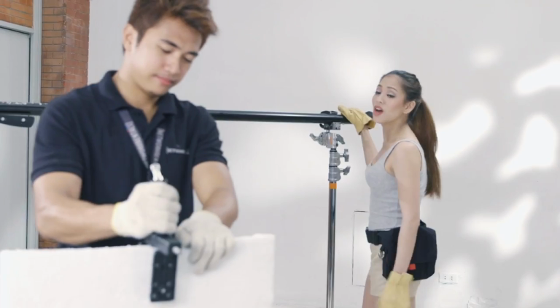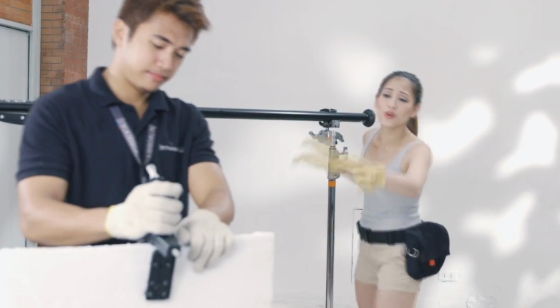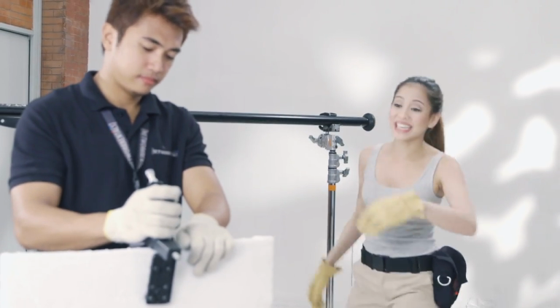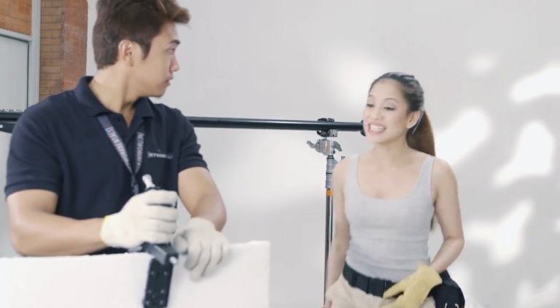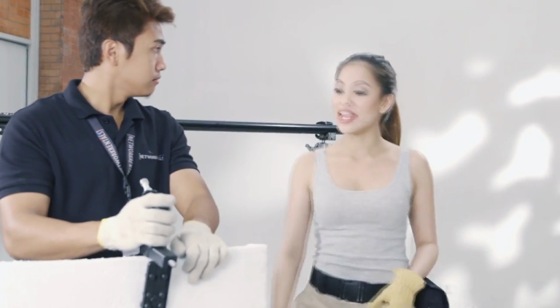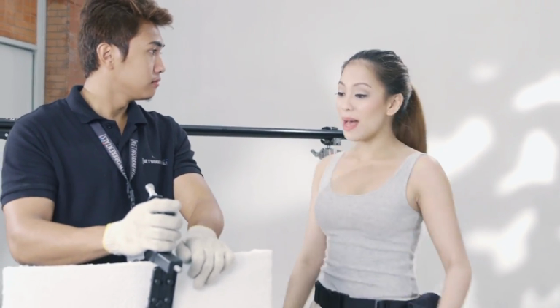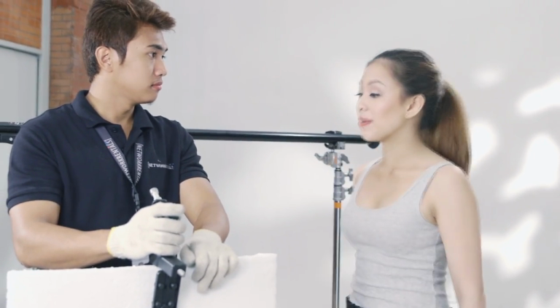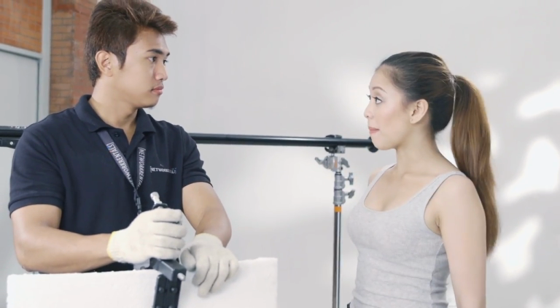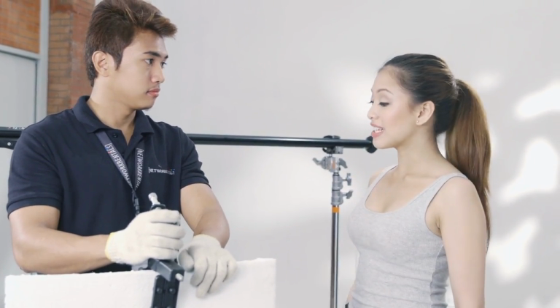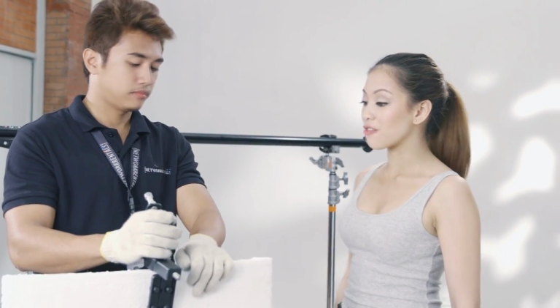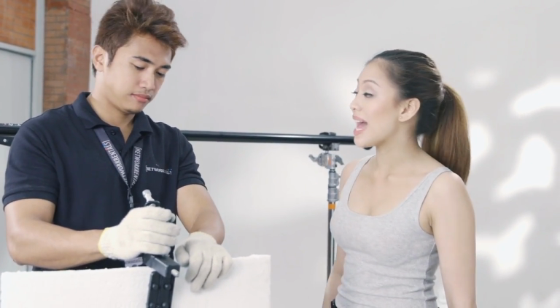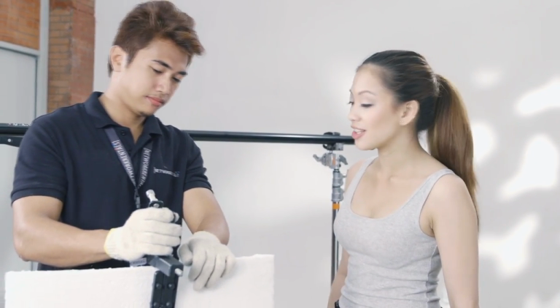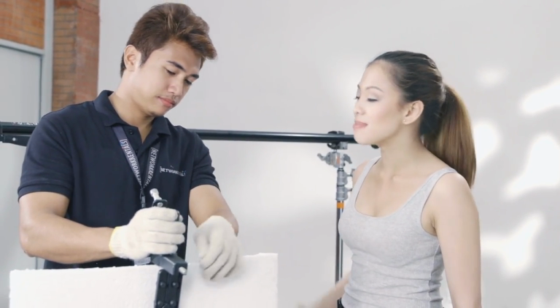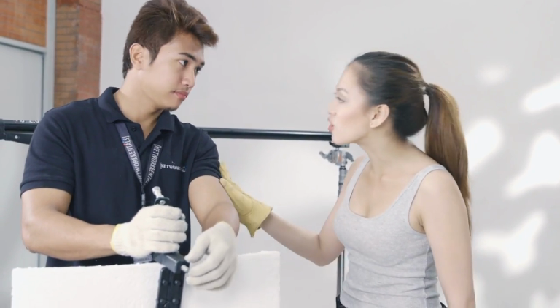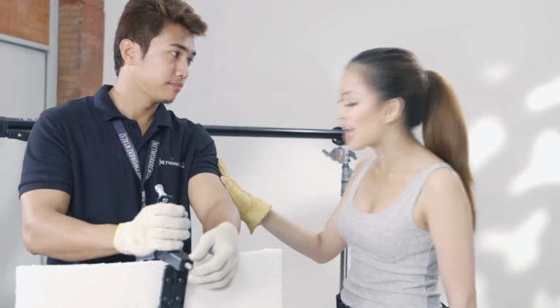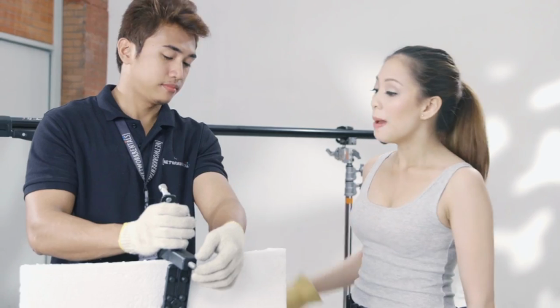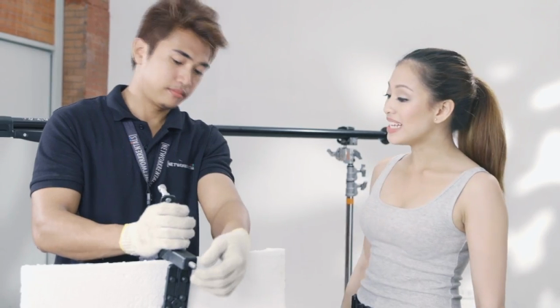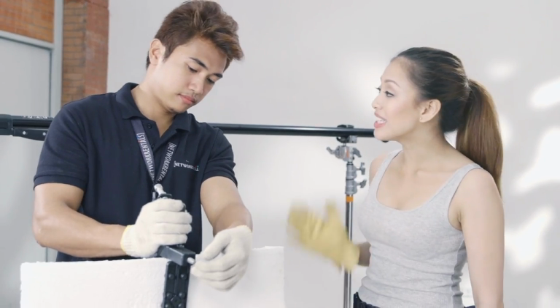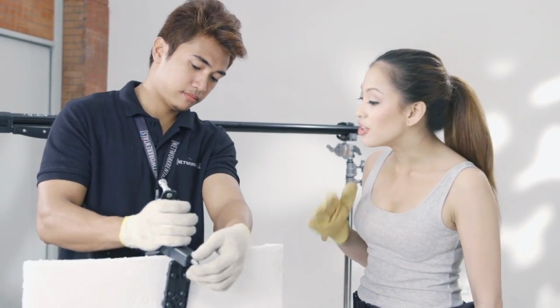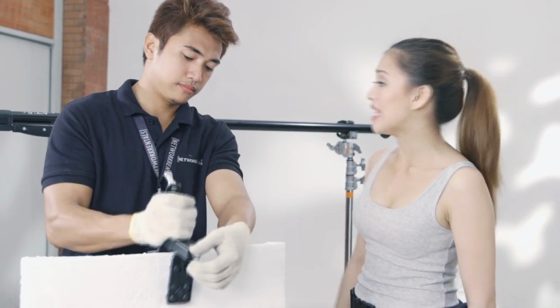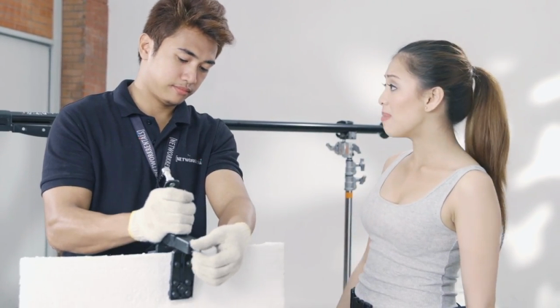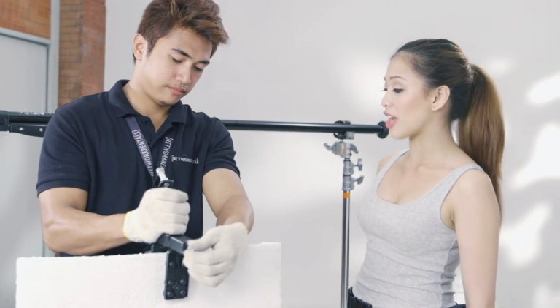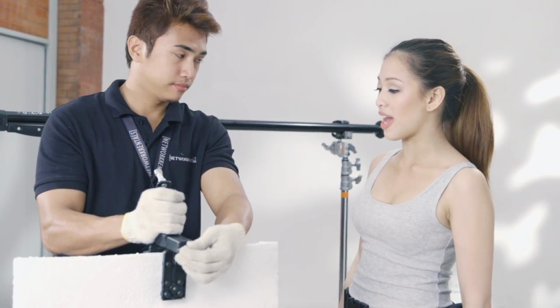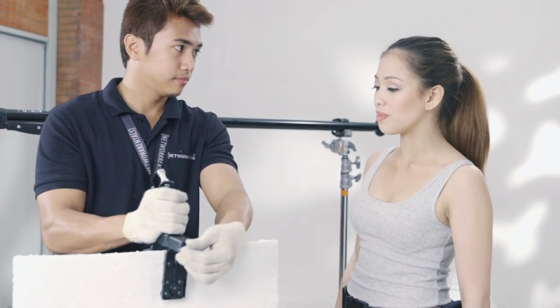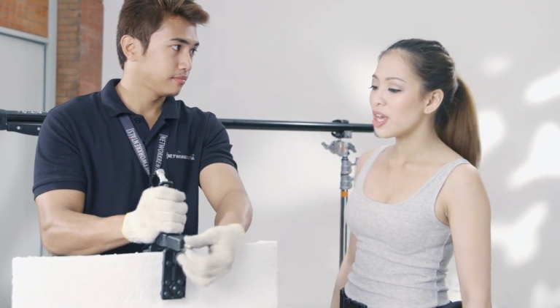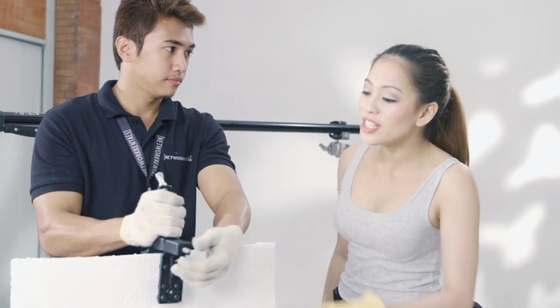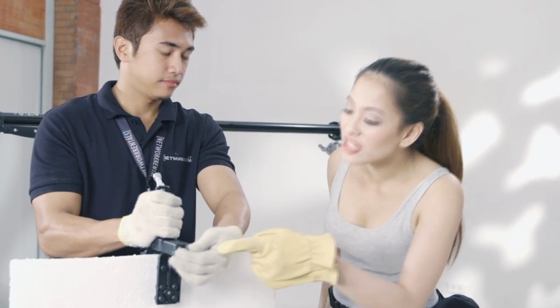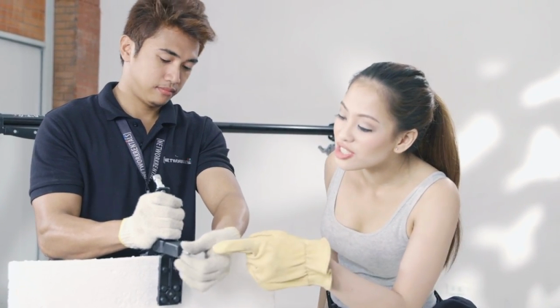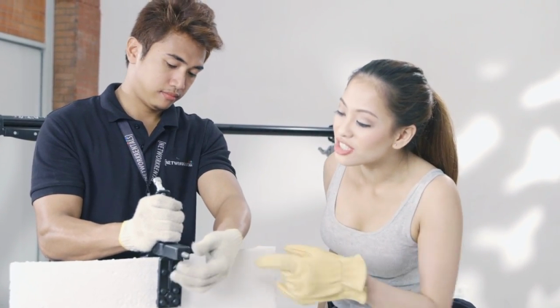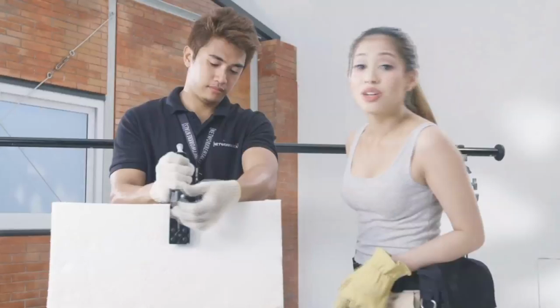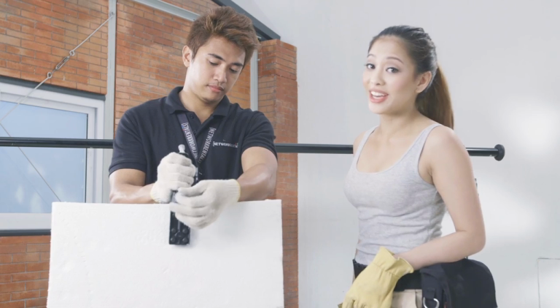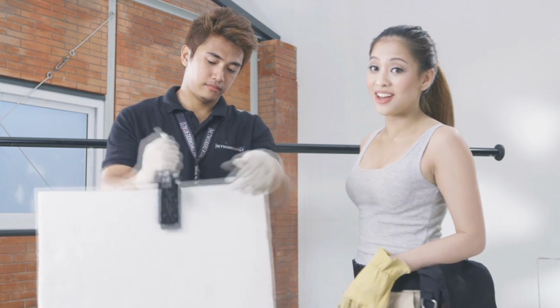Kuya, hindi ganyan. Dapat kapag nagmamount tayo ng styrofoam sa alligator clamp, secured siya, para hindi siya lilipad or mainay habang nag-record tayo. Pwede nyo rin i-adjust yung tension, kung kailangan.